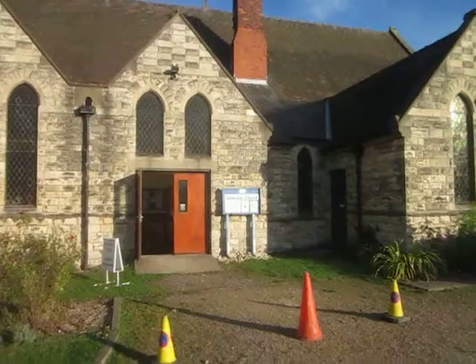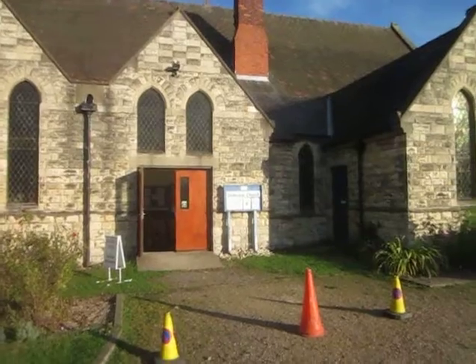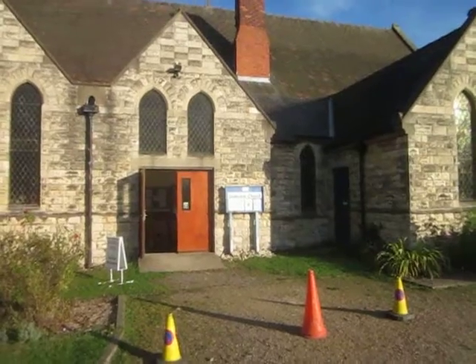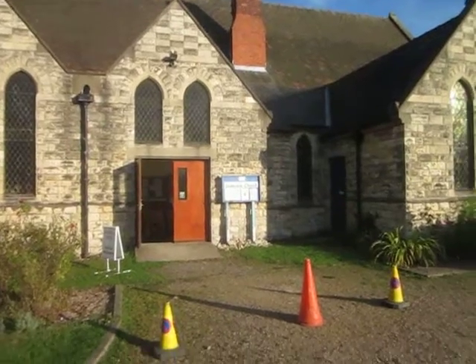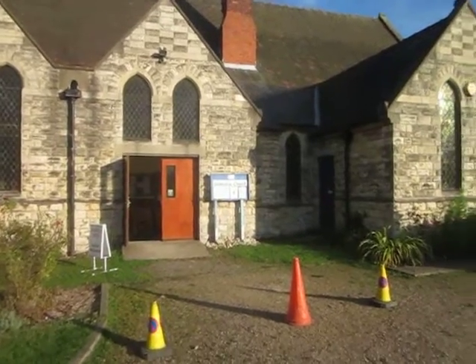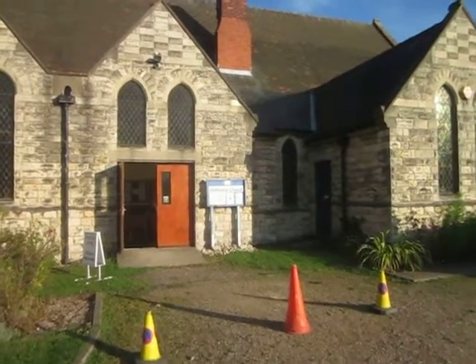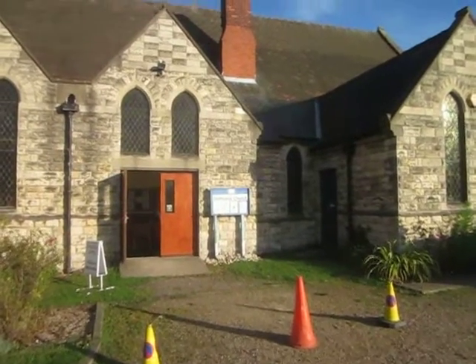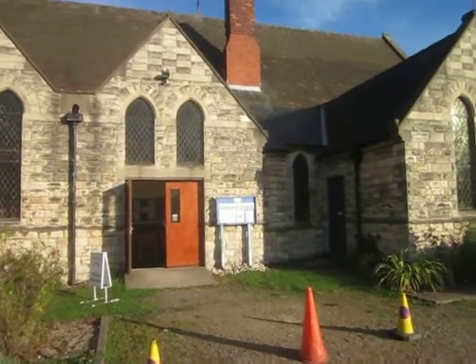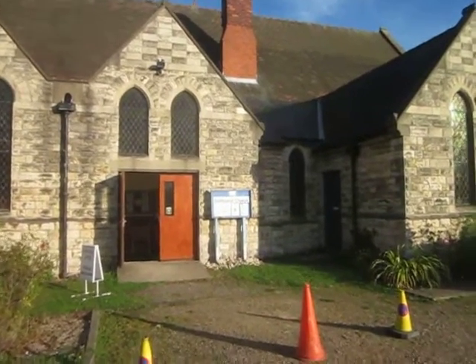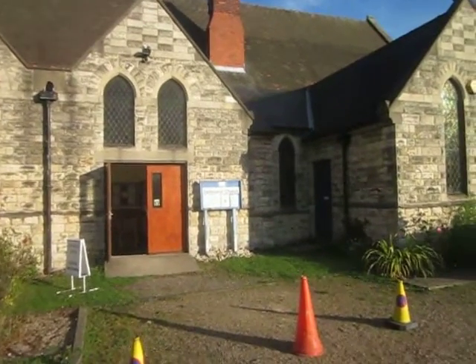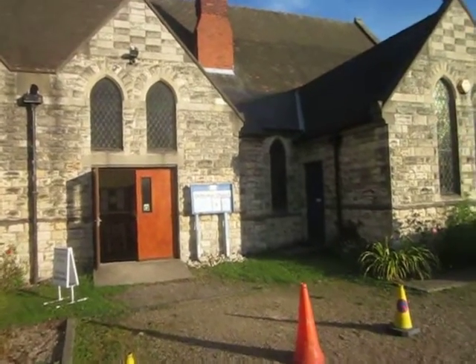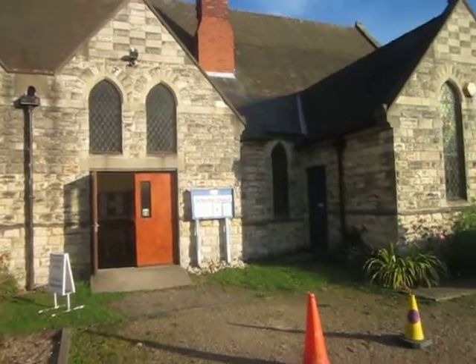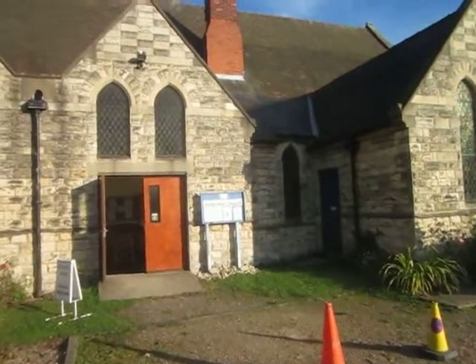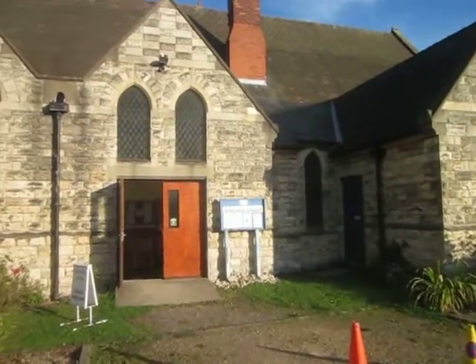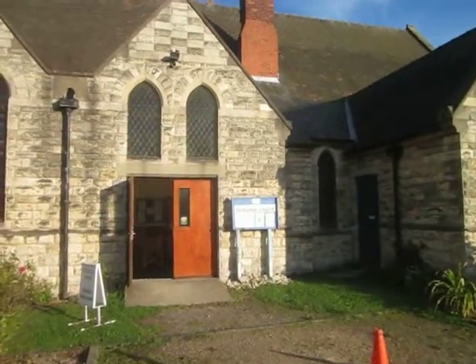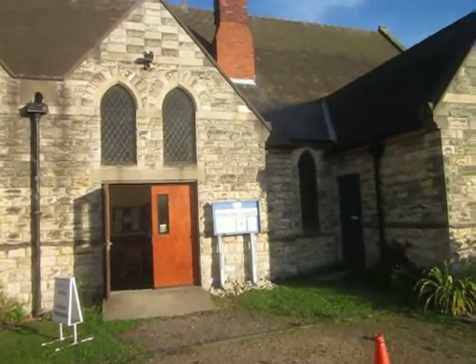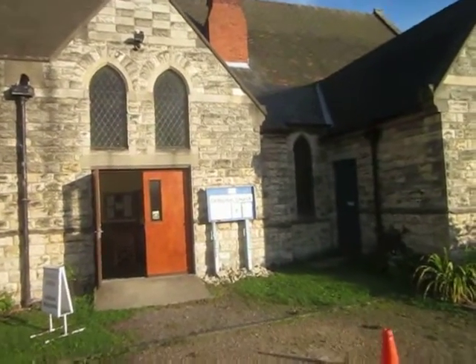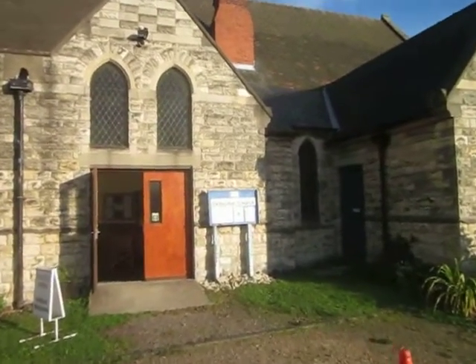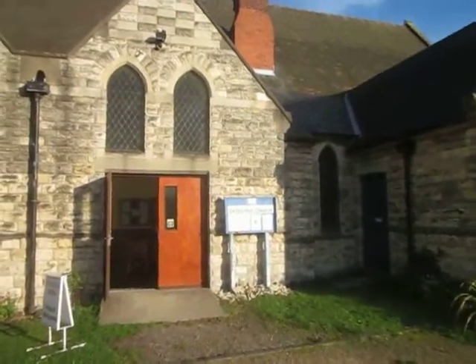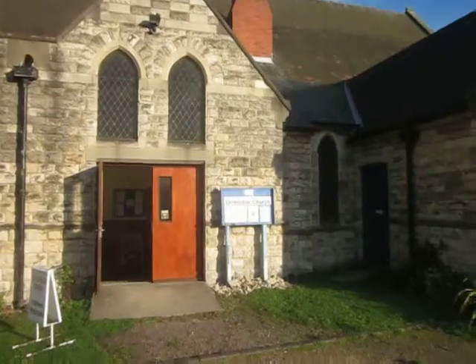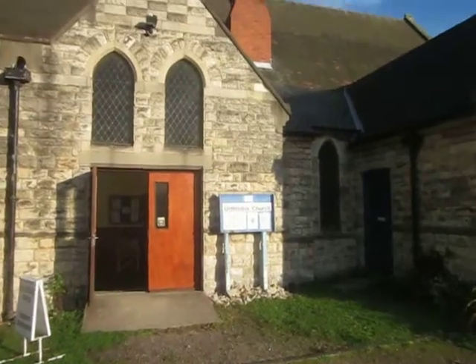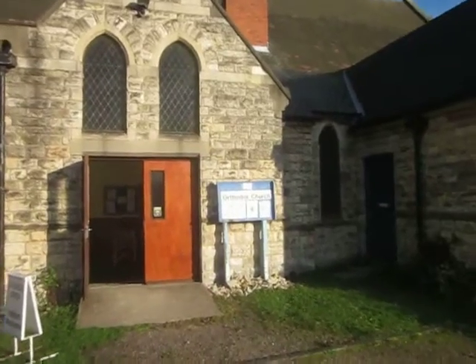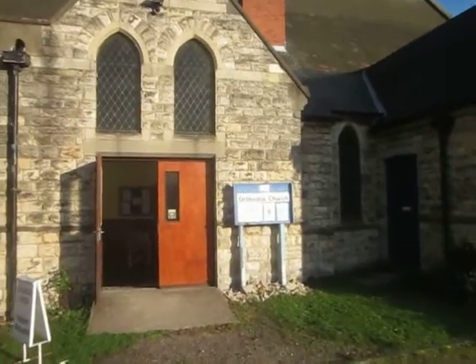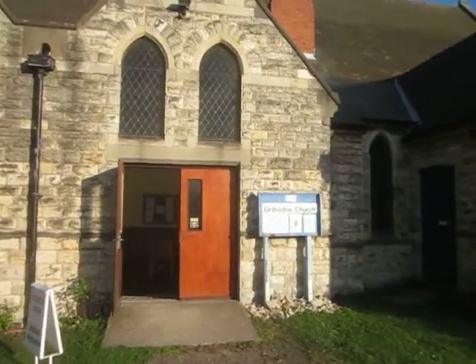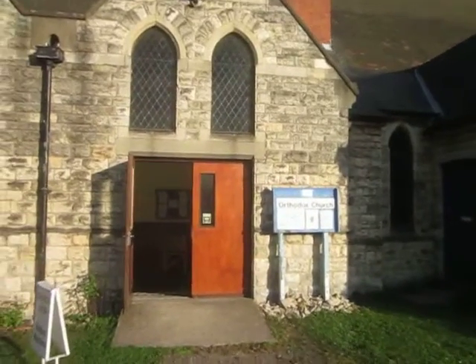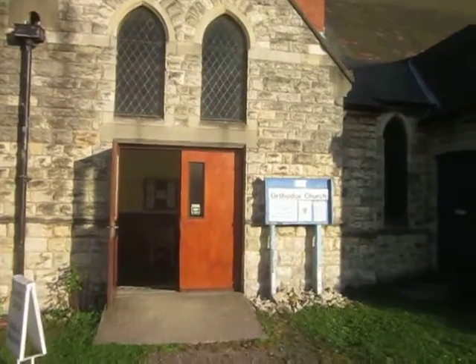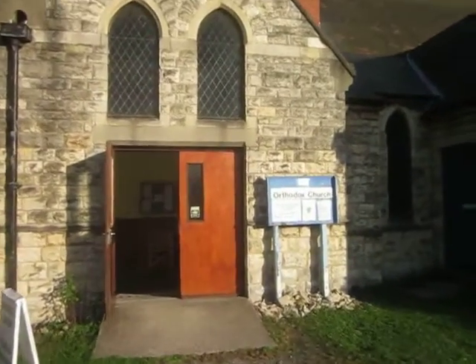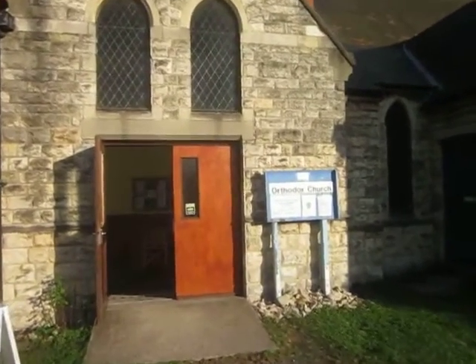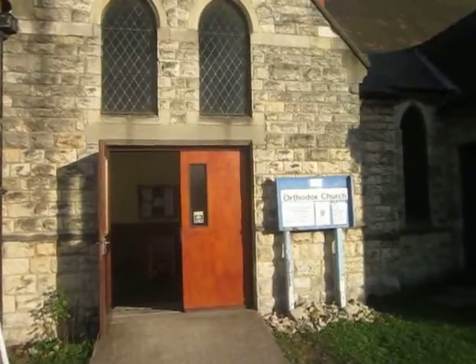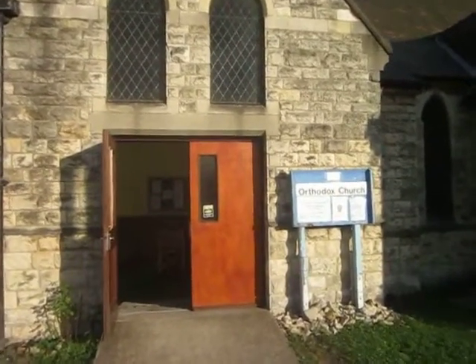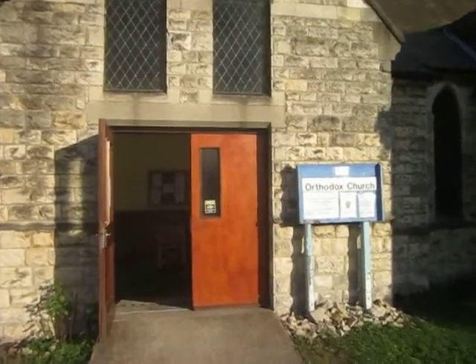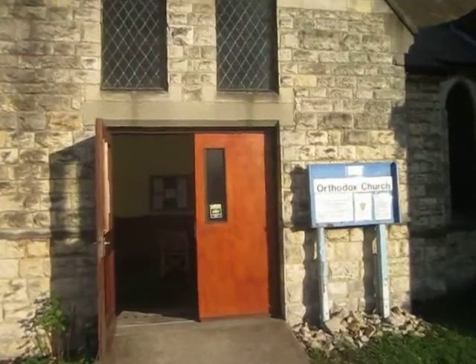This is a short video about our church. Here we come through to the entrance, where there is plenty of parking.